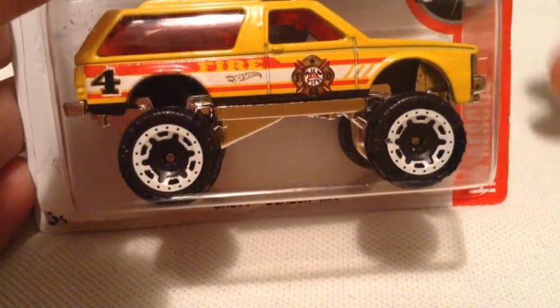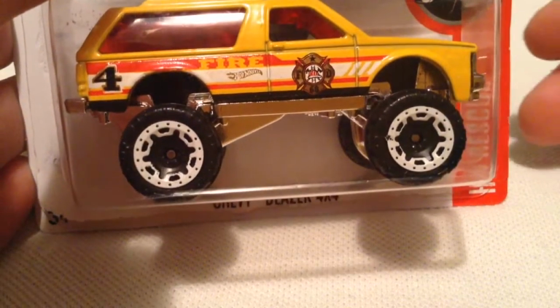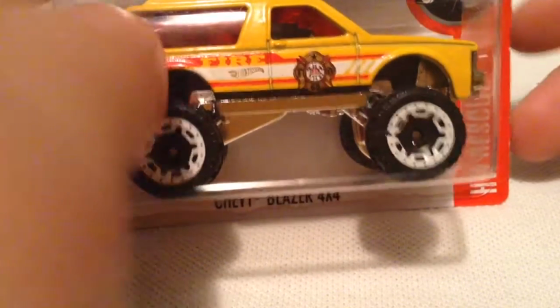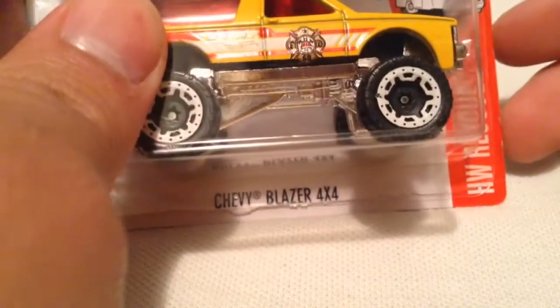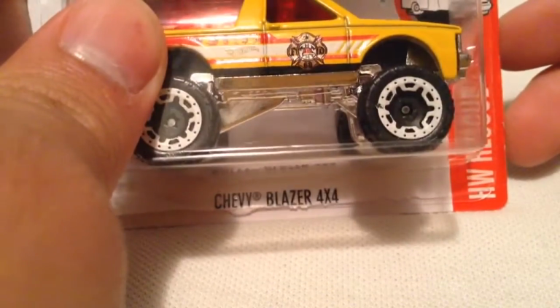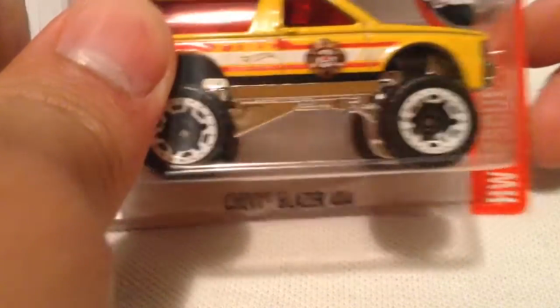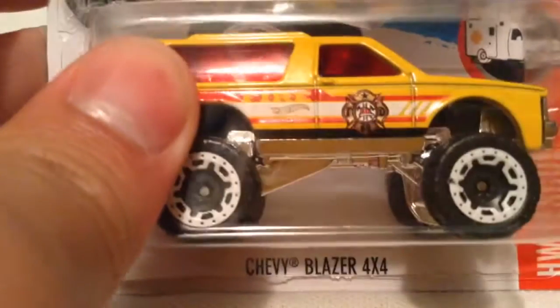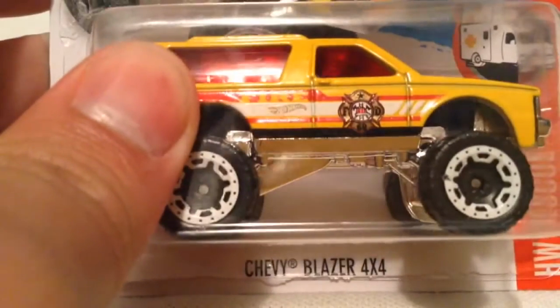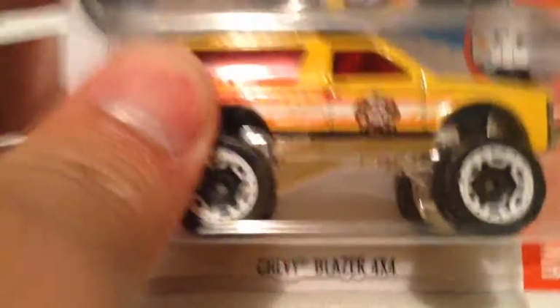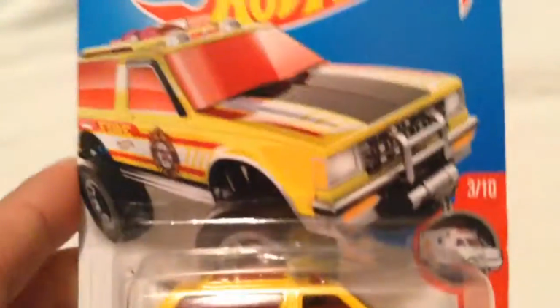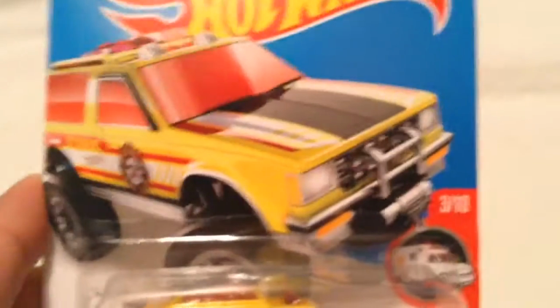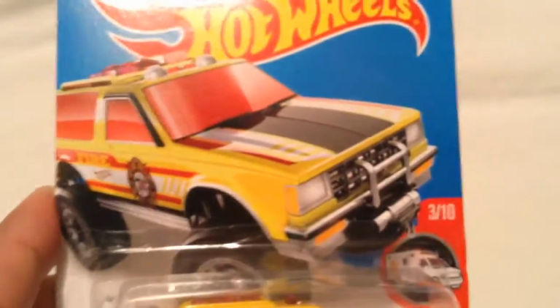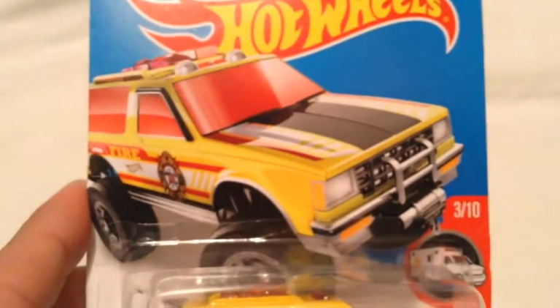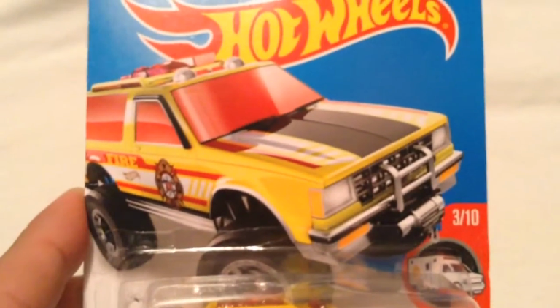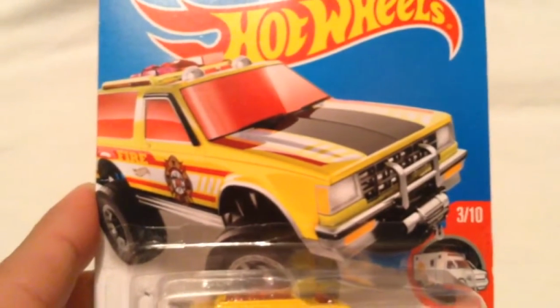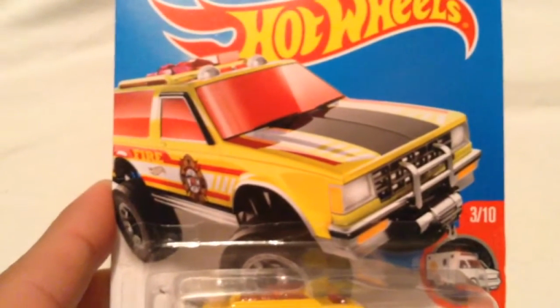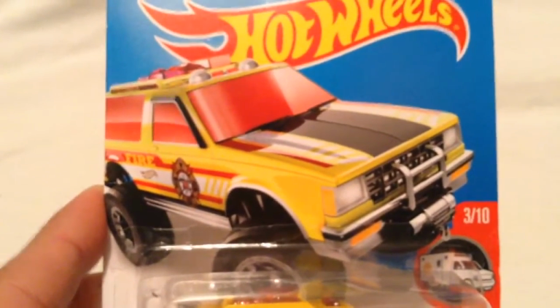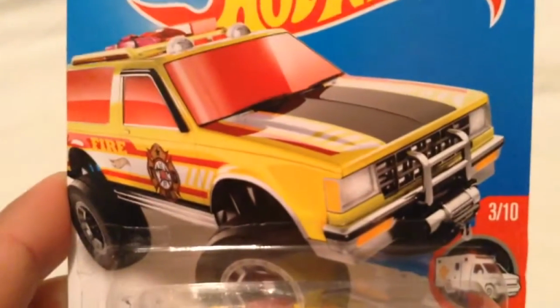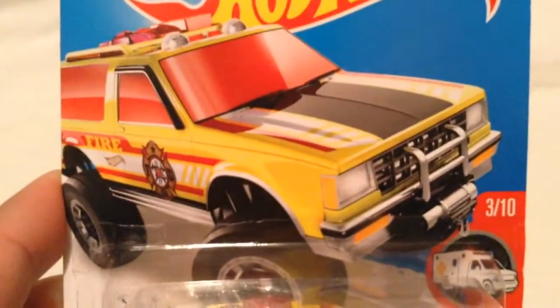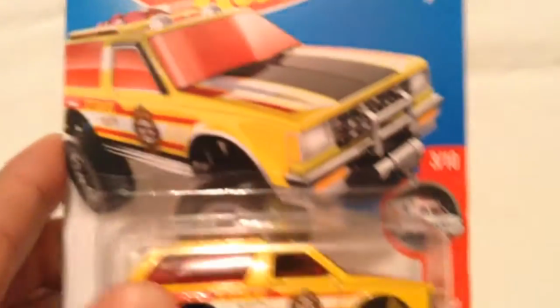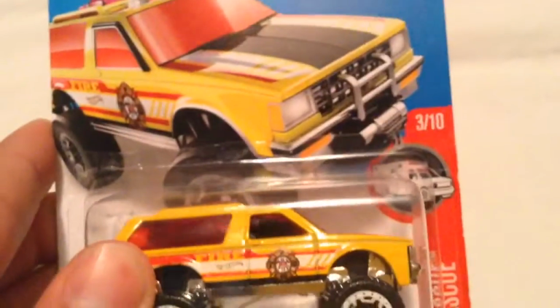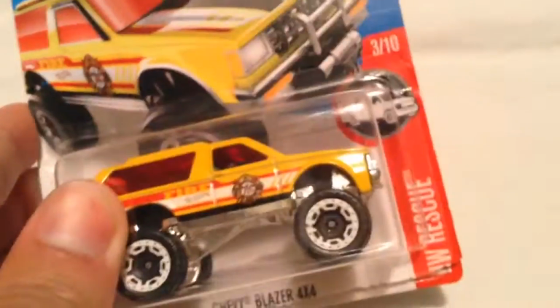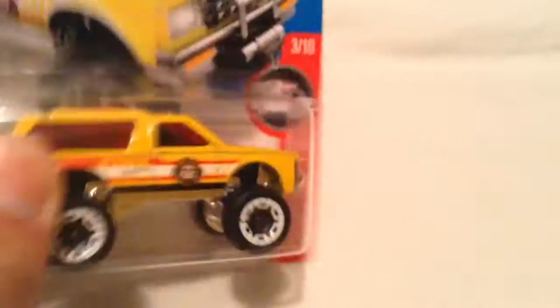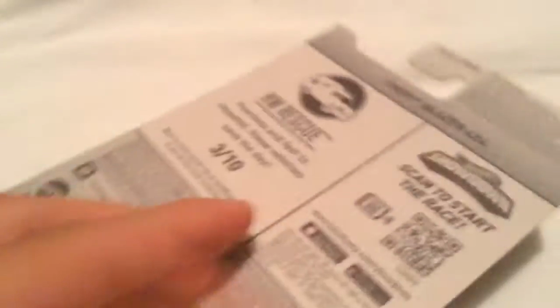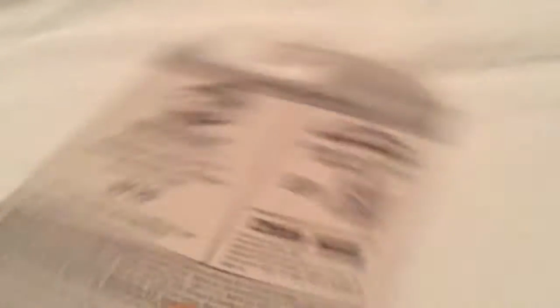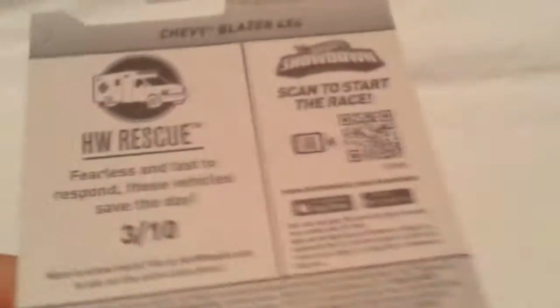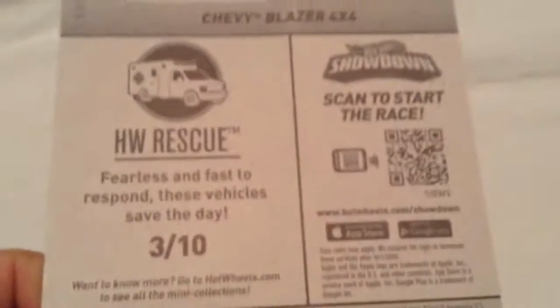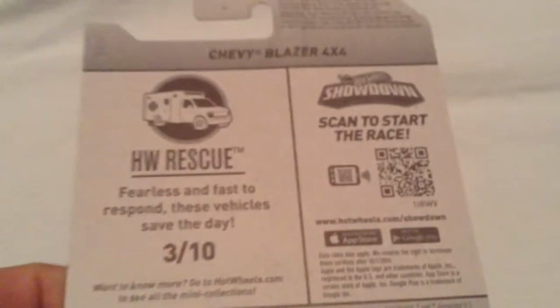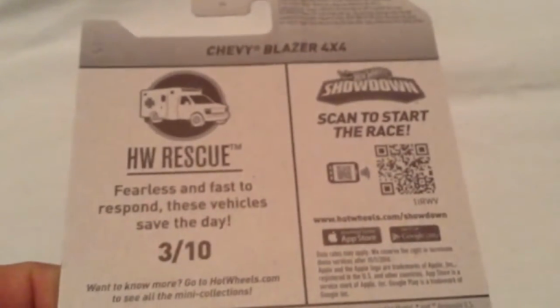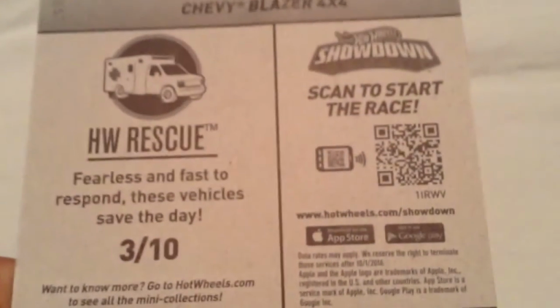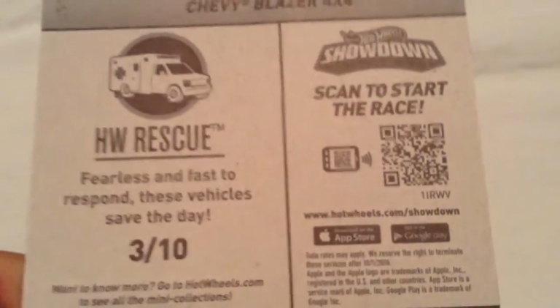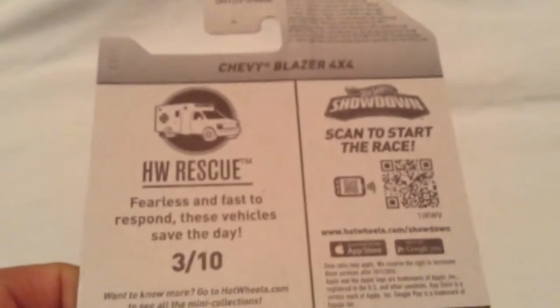Hey YouTube, it's me Julen. Here's a Chevy Blazer 4x4. There's the card art — it says fire on it, part of the Hot Wheels fire department I suppose. Should be the rescue segment of the mainline, and there's the back card if you want to check that out.